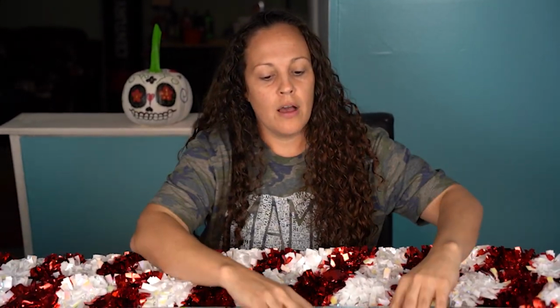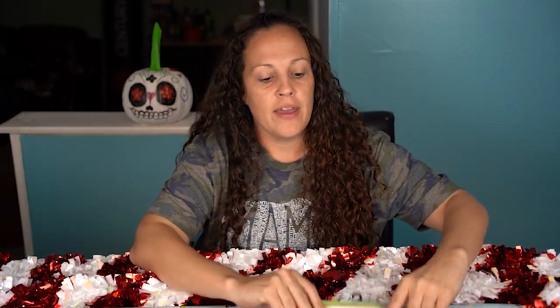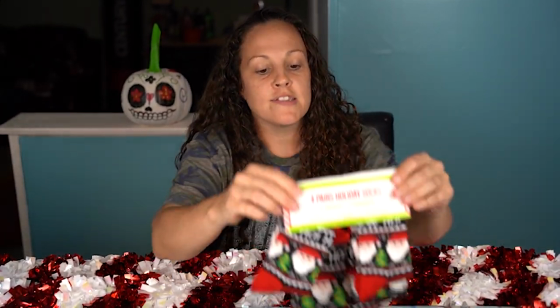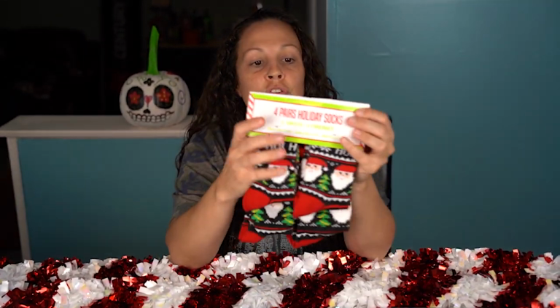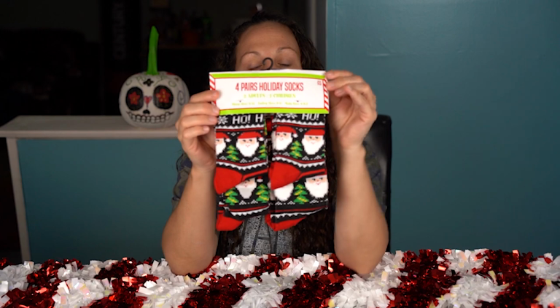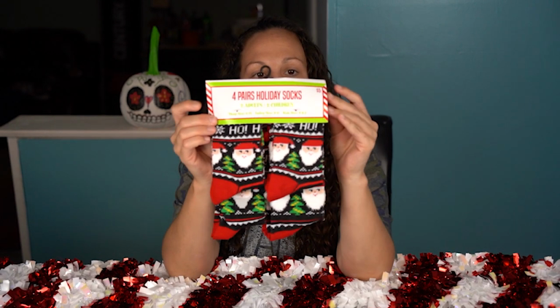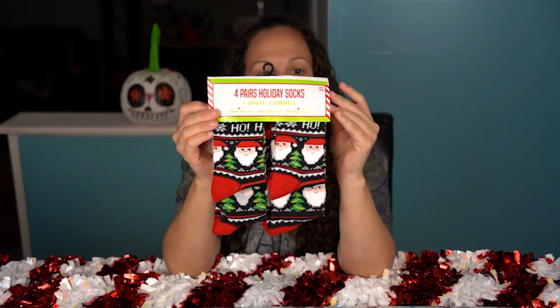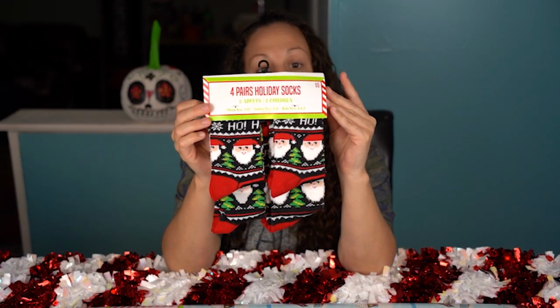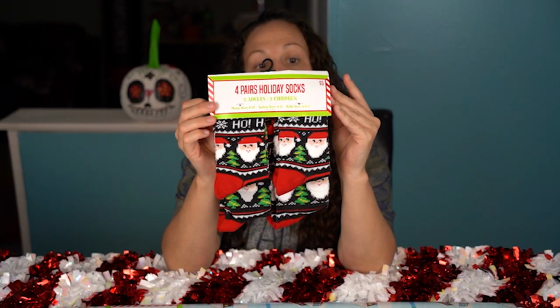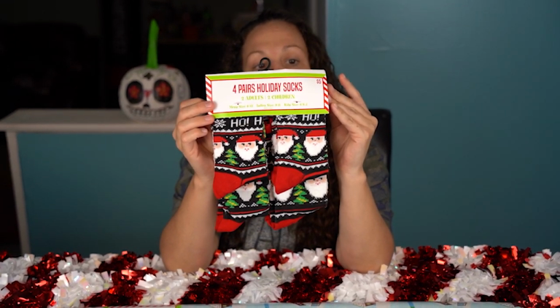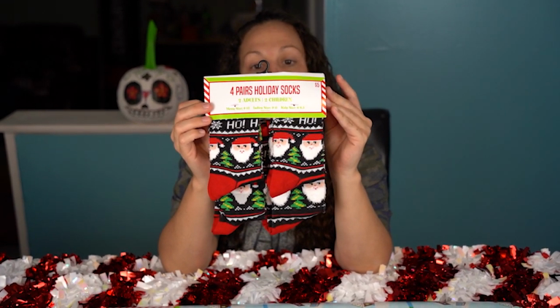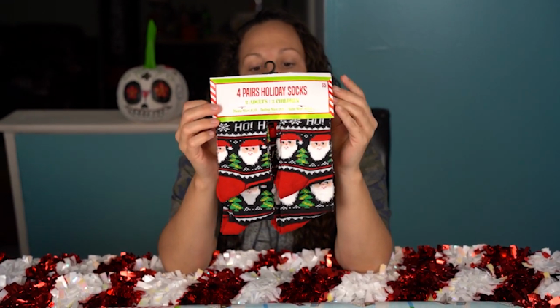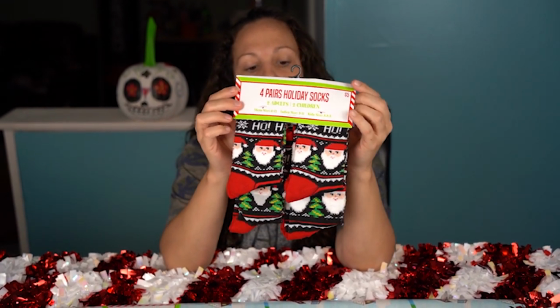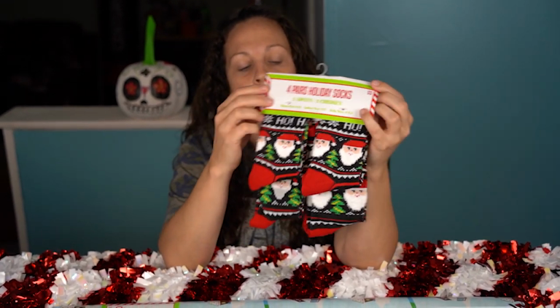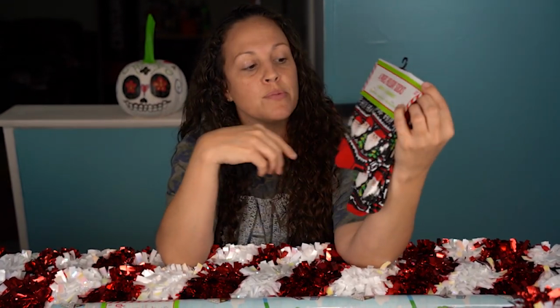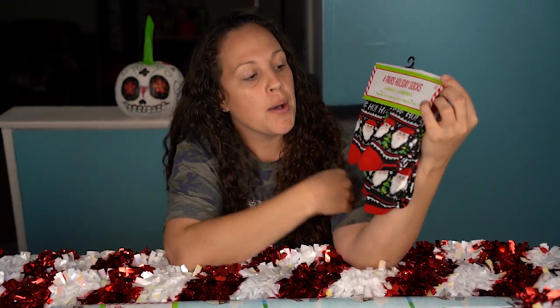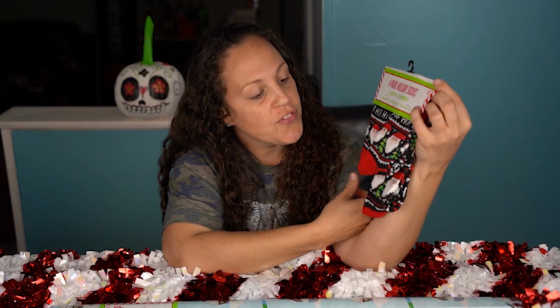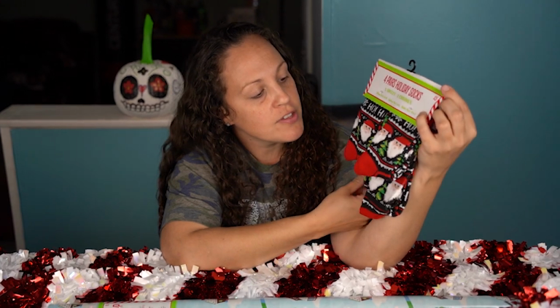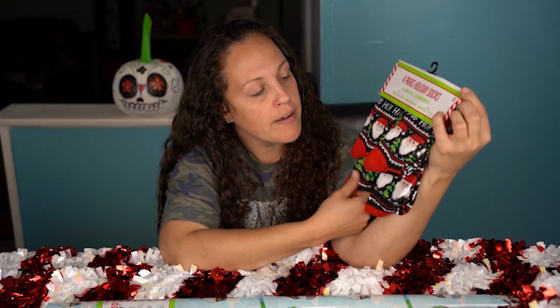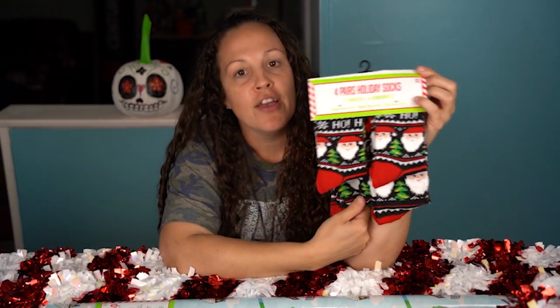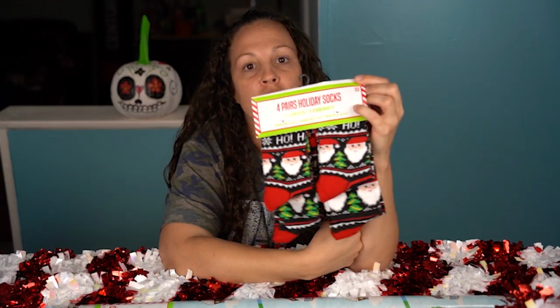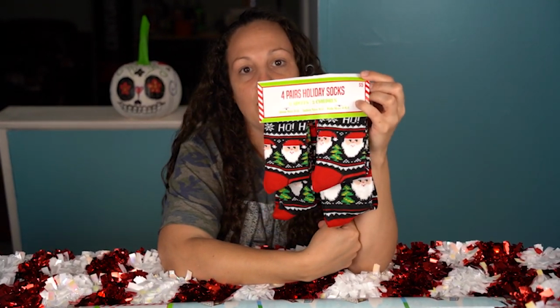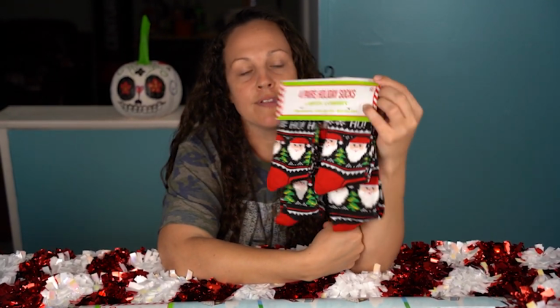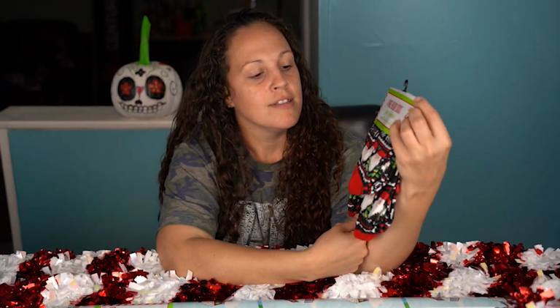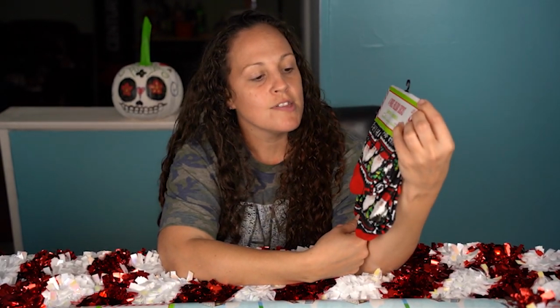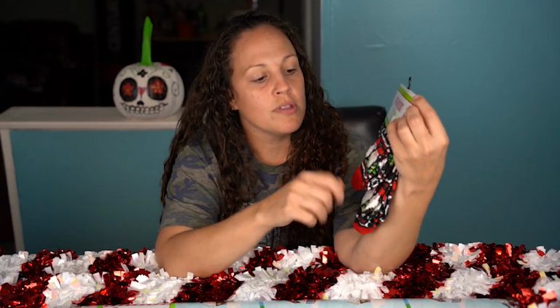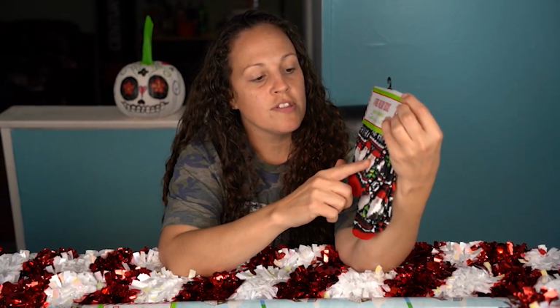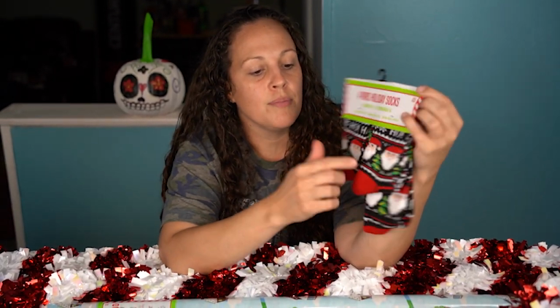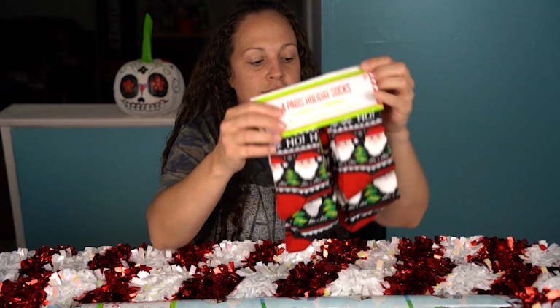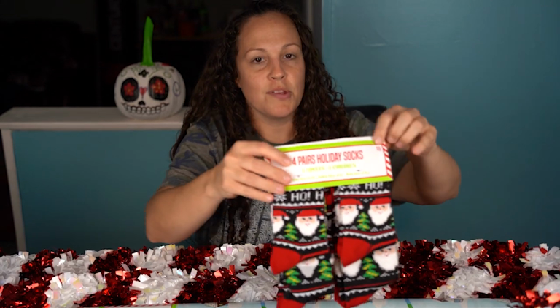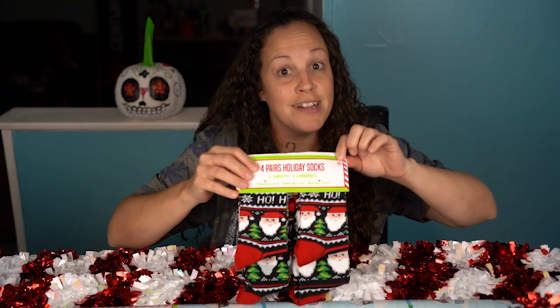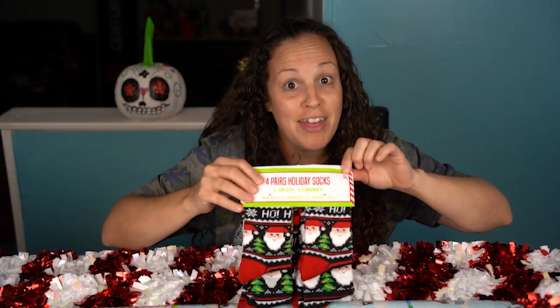They have these cute family socks — you get two adults and two children, so this was a perfect little buy for only five dollars. So cute! The little fuzzy Santa beards — so excited to wear them!